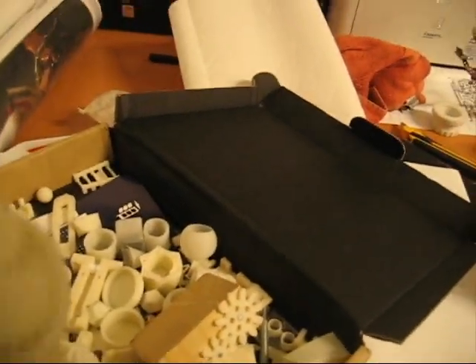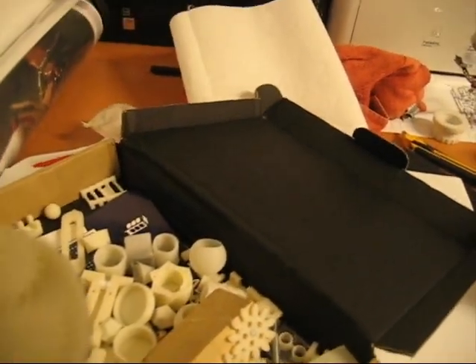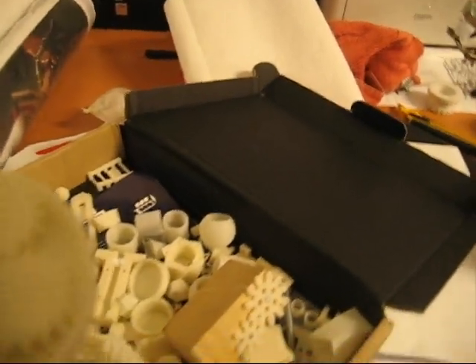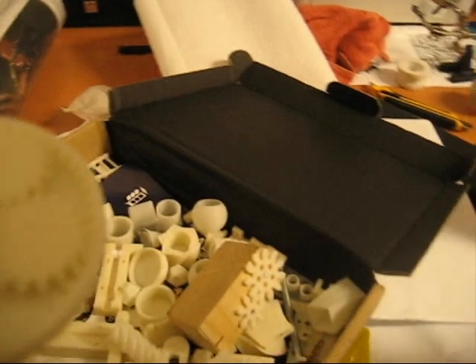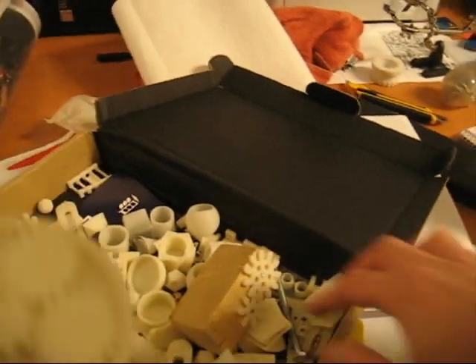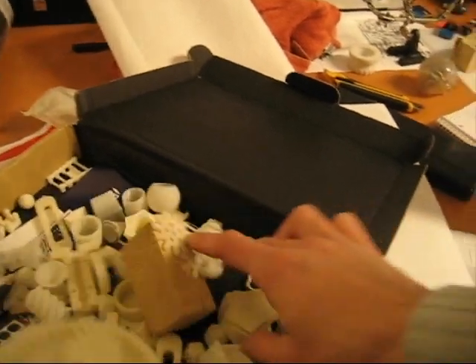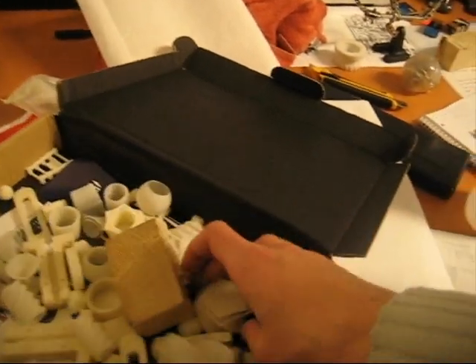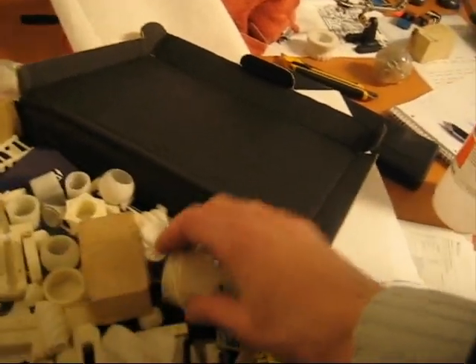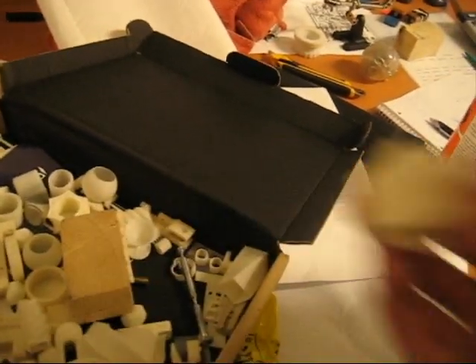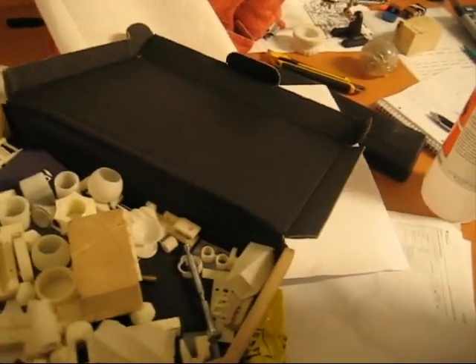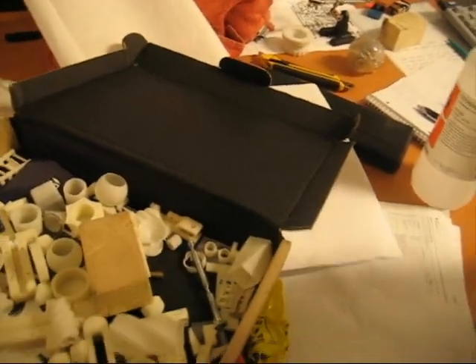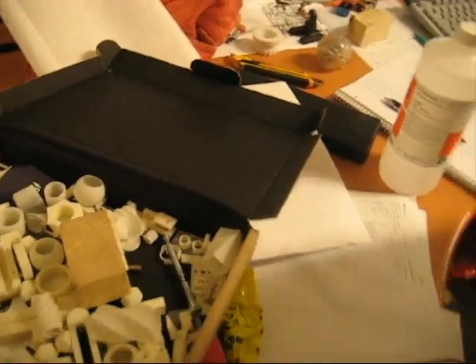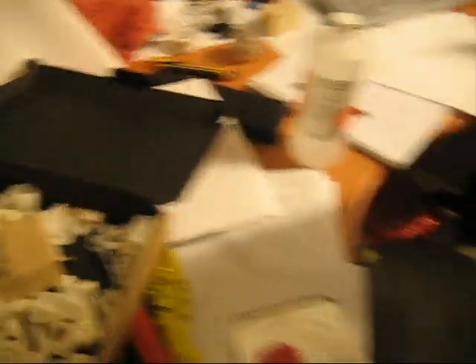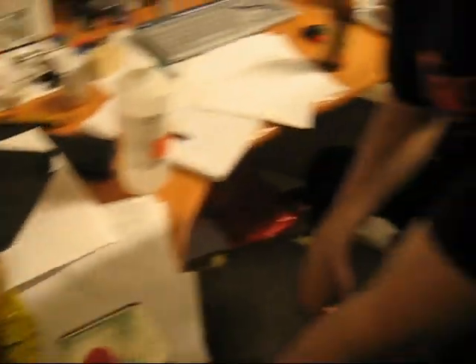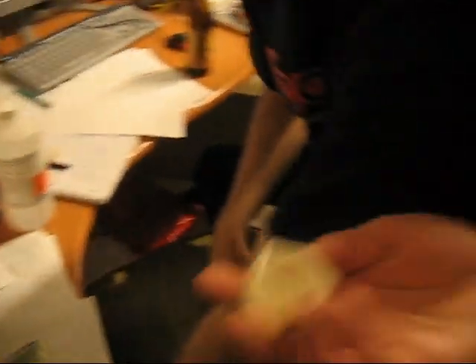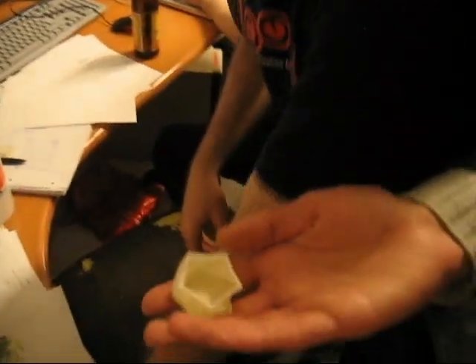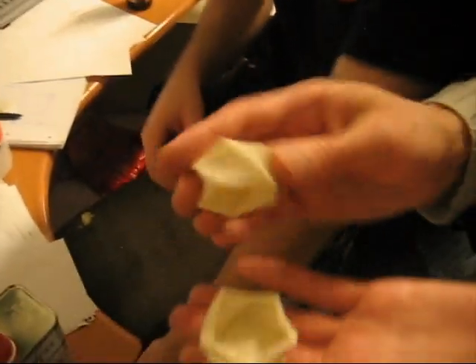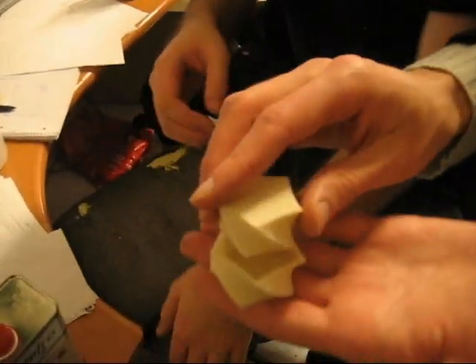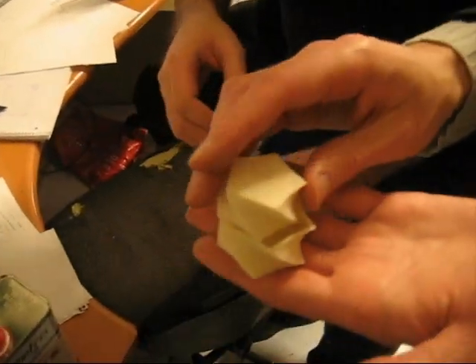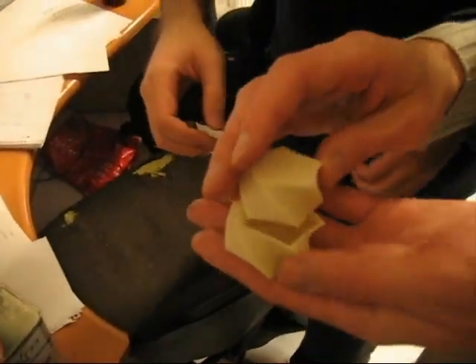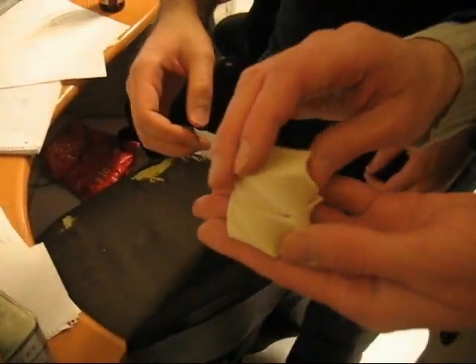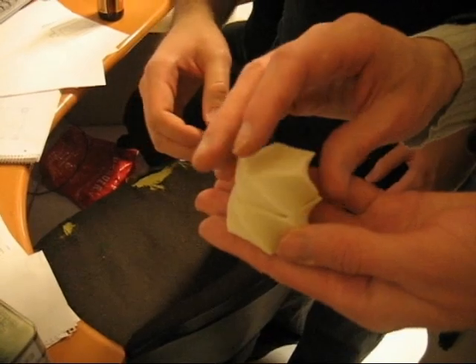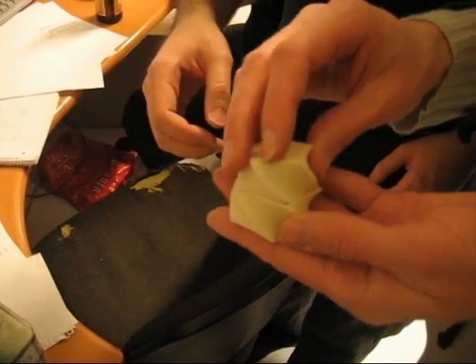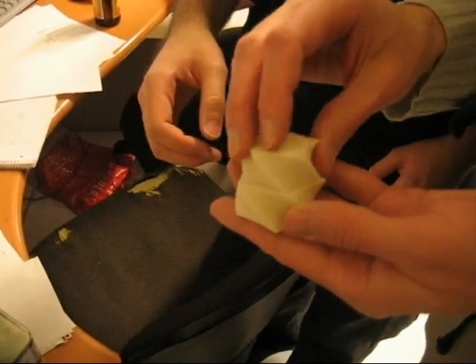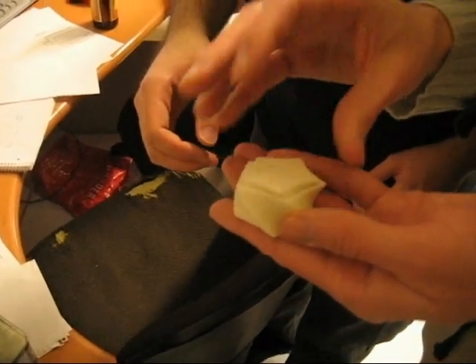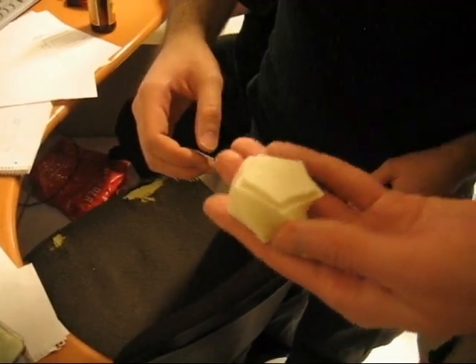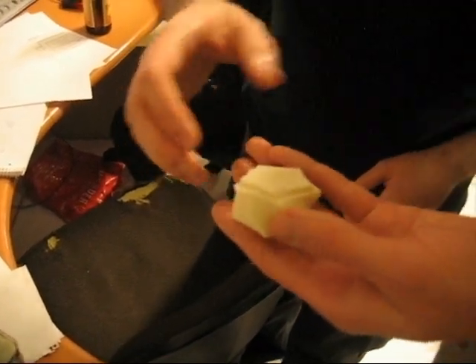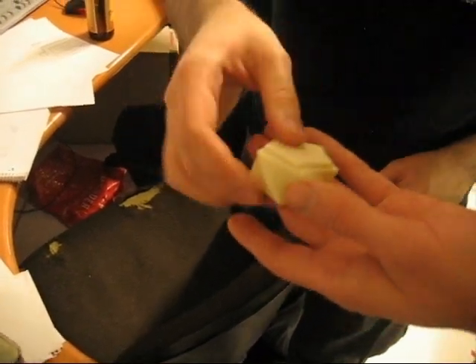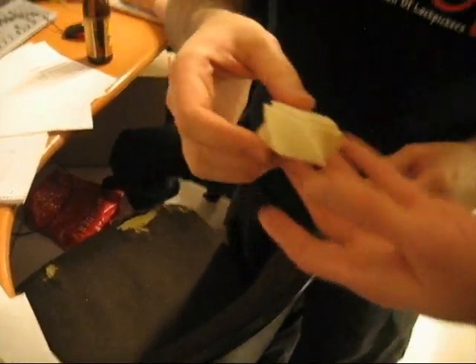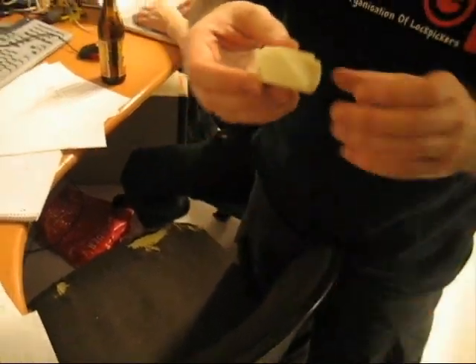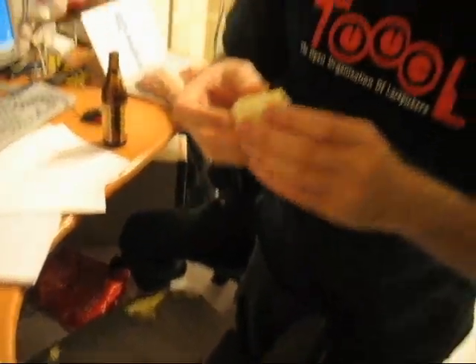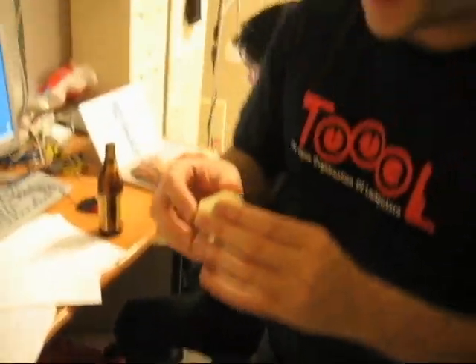All these items are printed here. Wow, that's too cool.